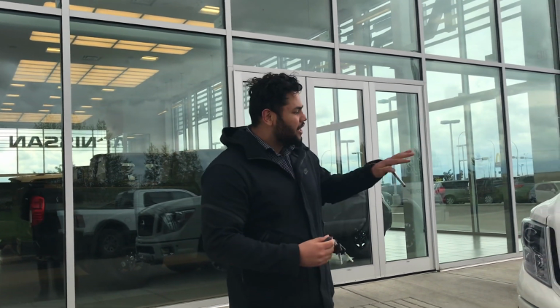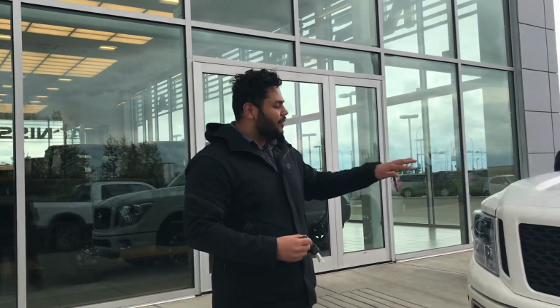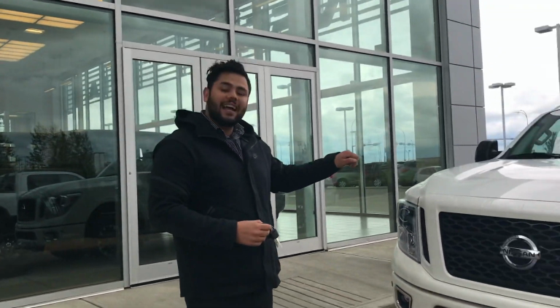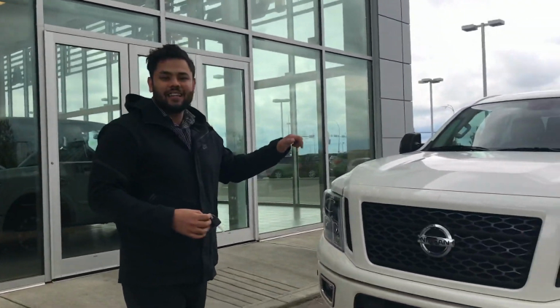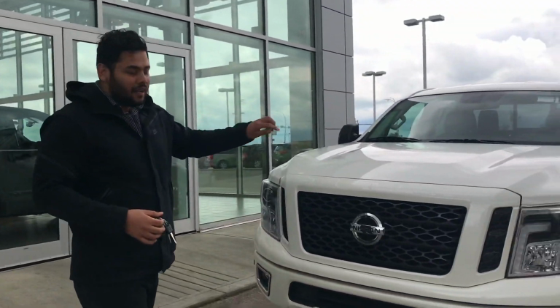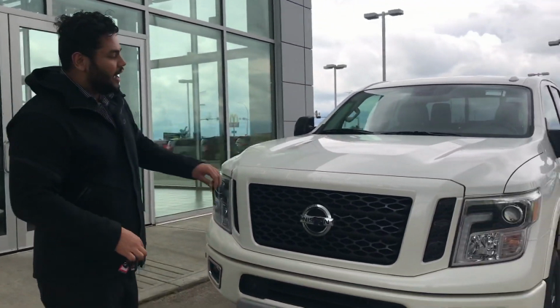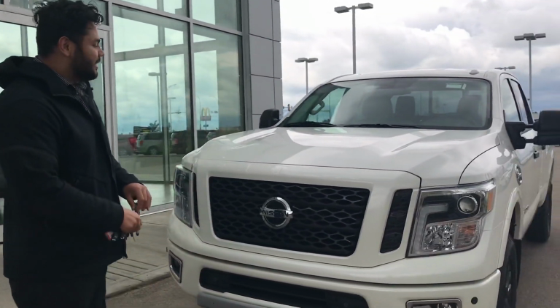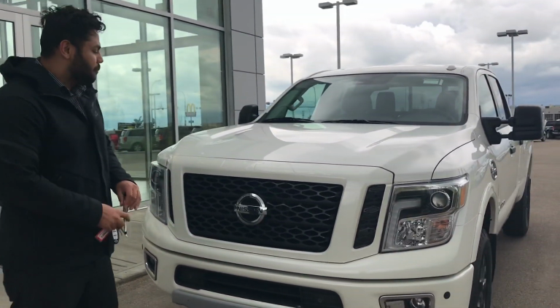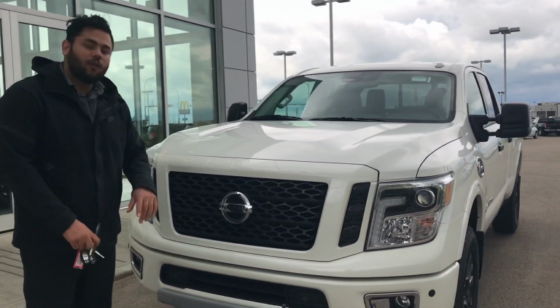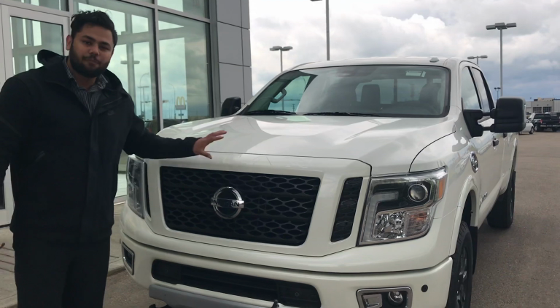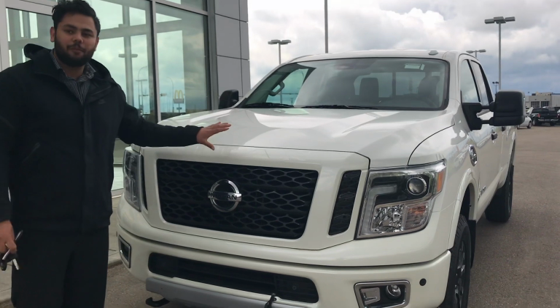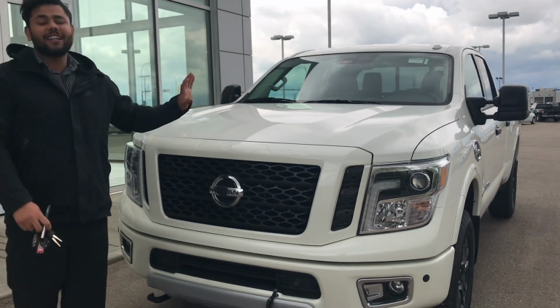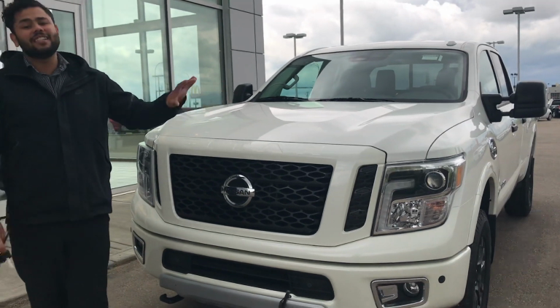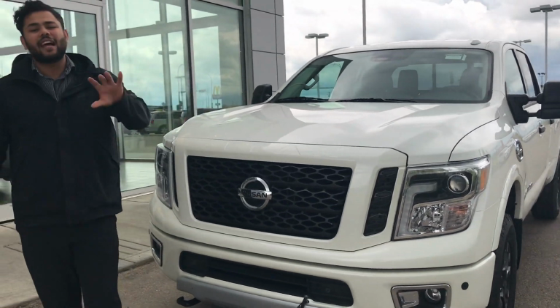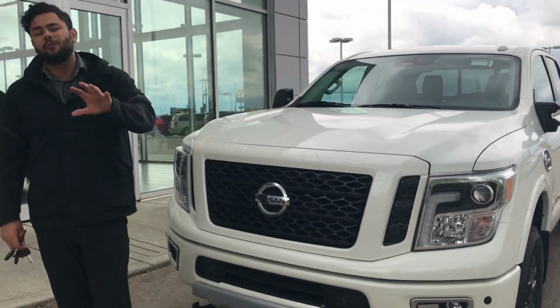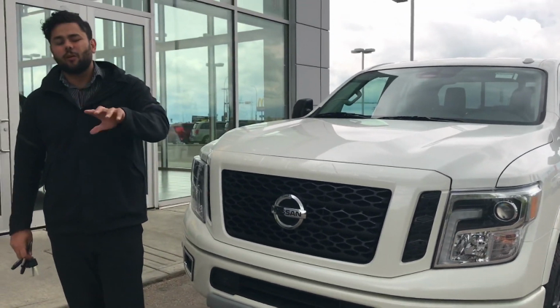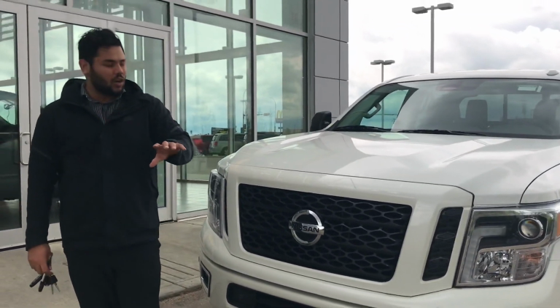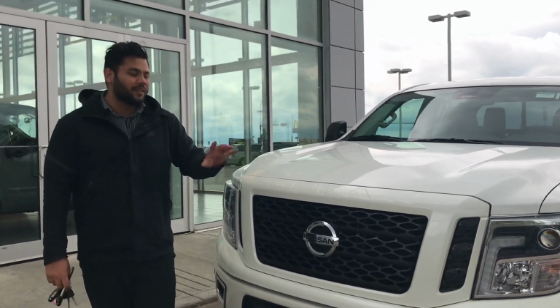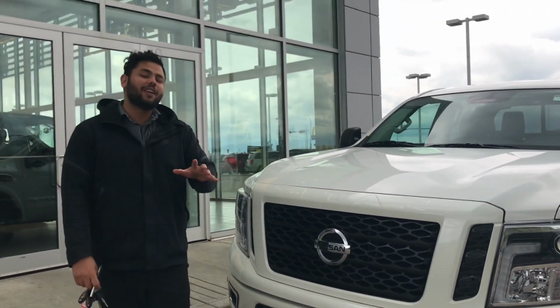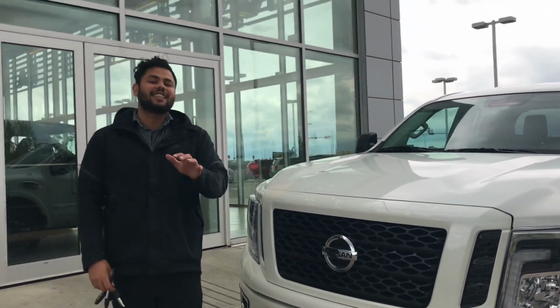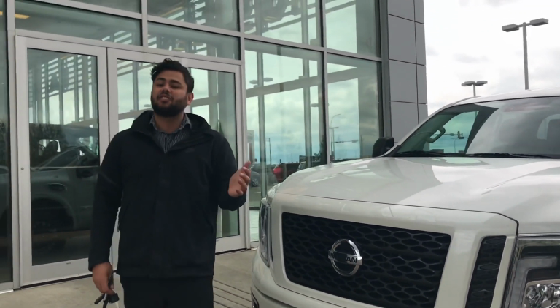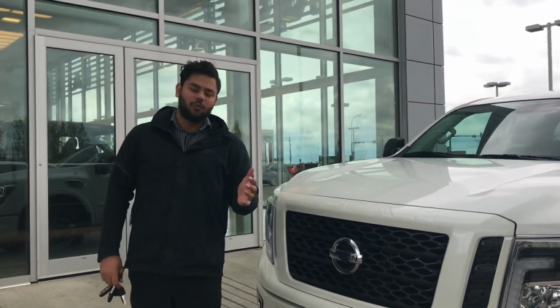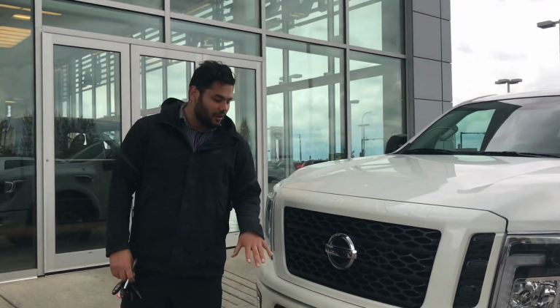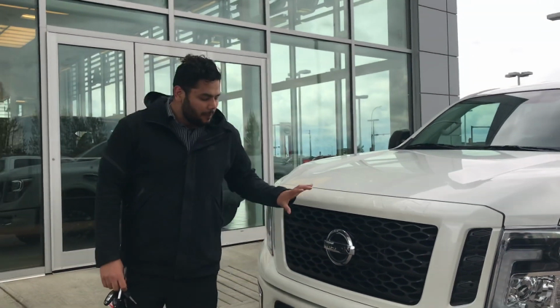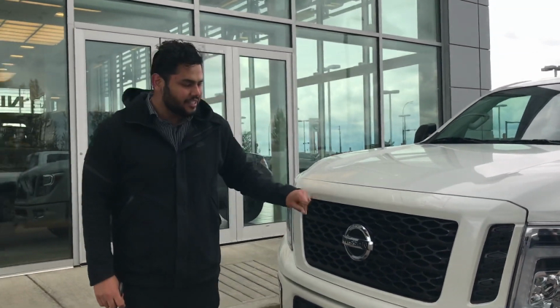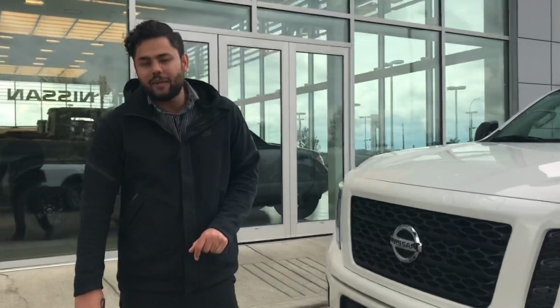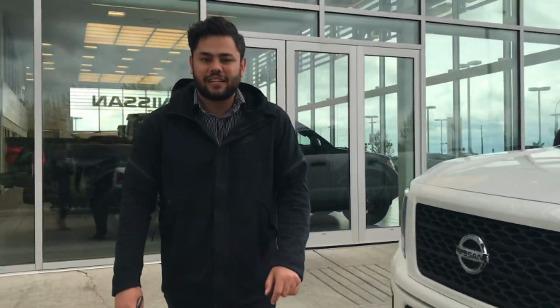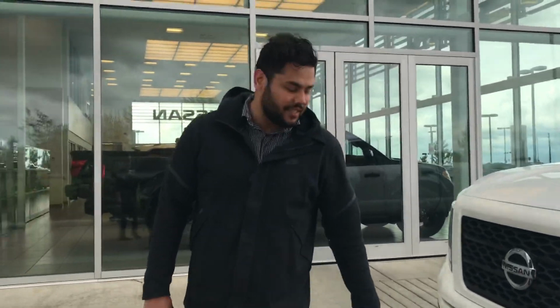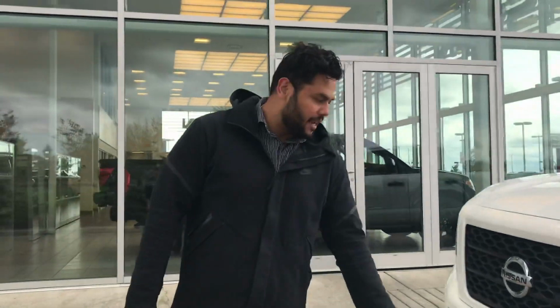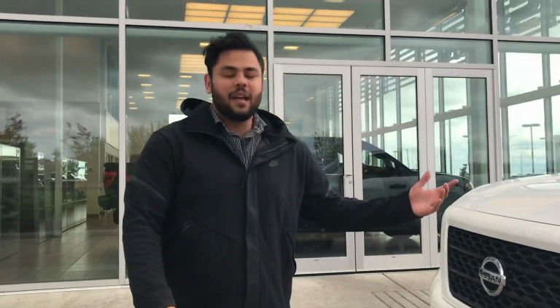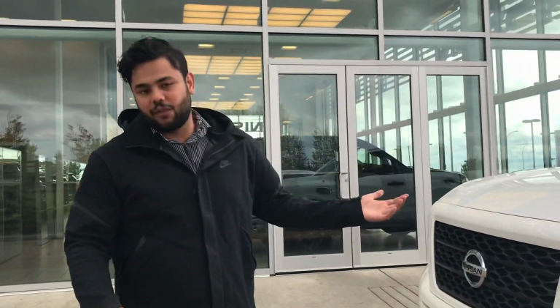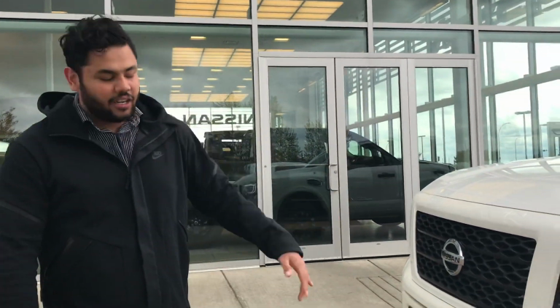I do have a Titan XD Pro 4X pulled up here. It isn't the exact same one that we were talking about — that one is actually out right now, but it is going to be identical to this one, except for the color.